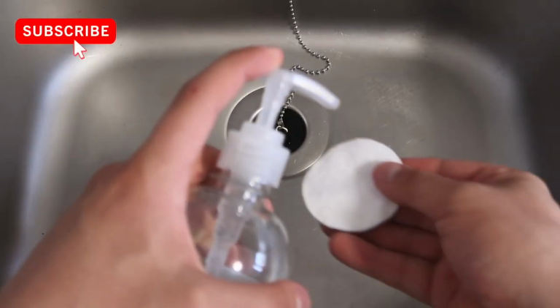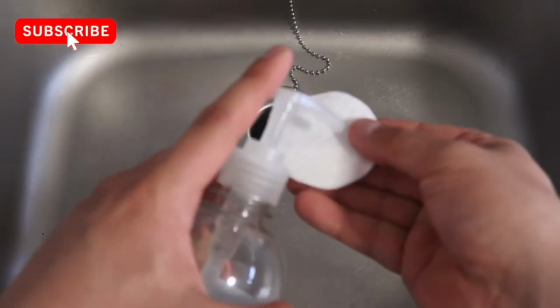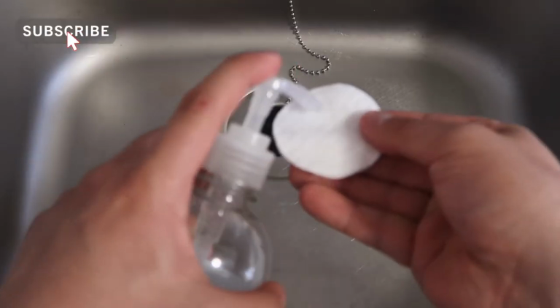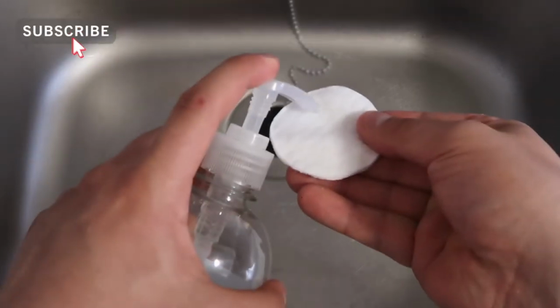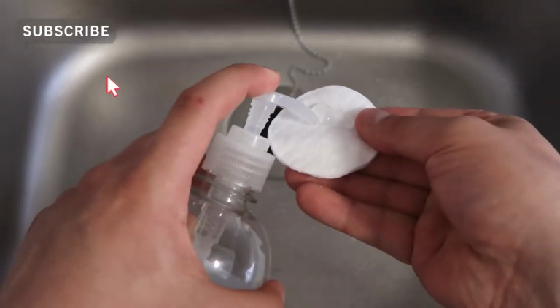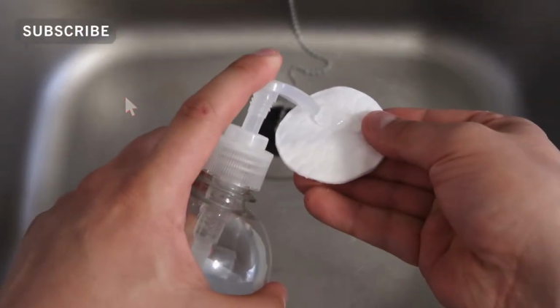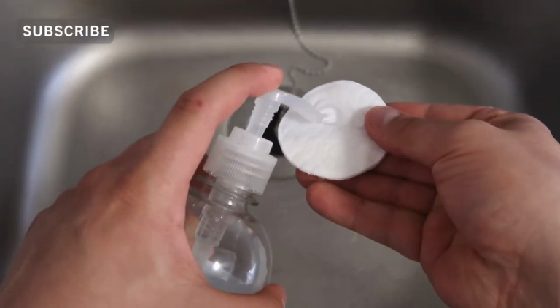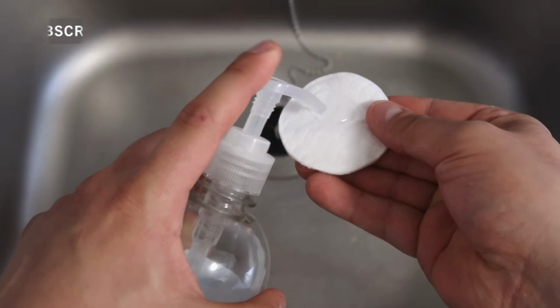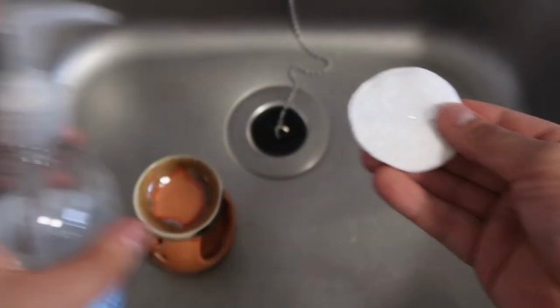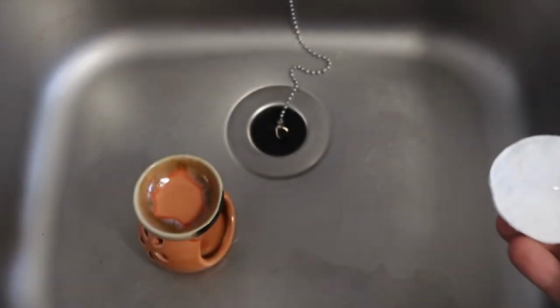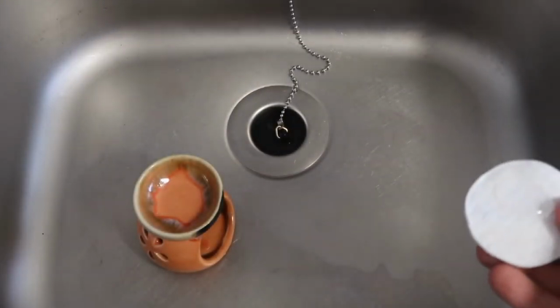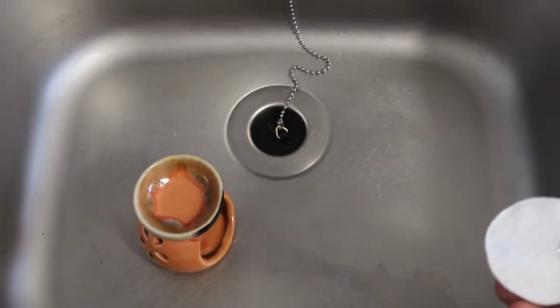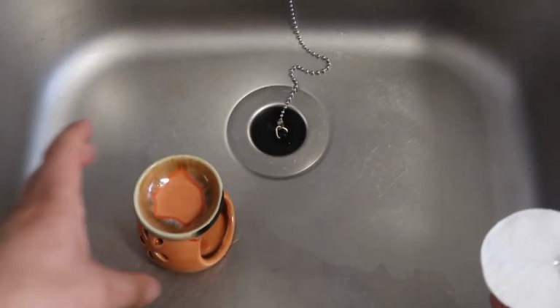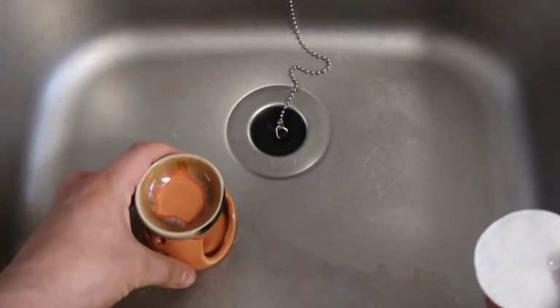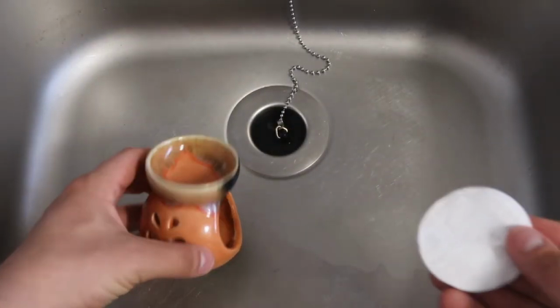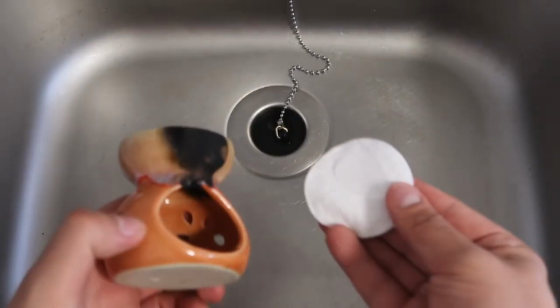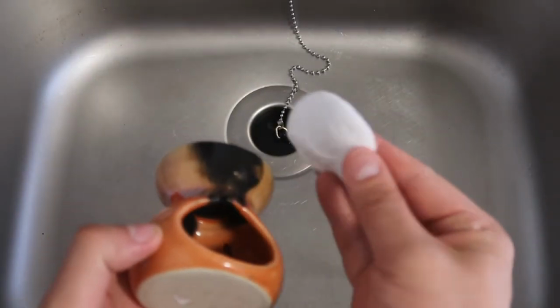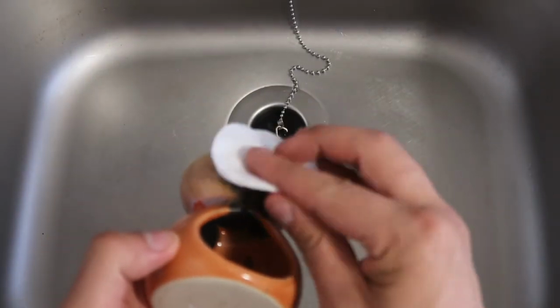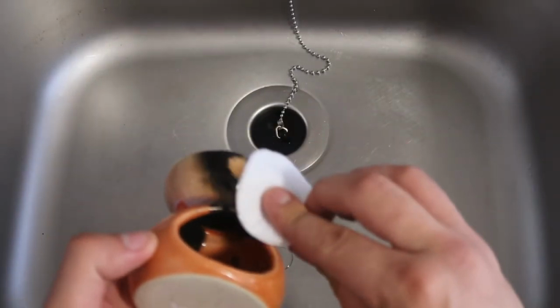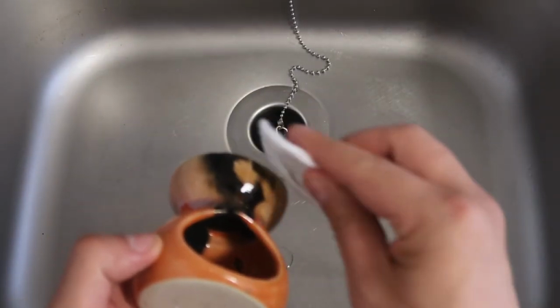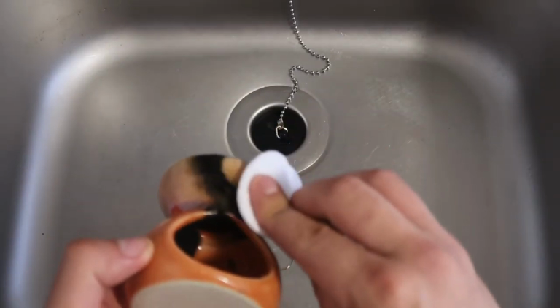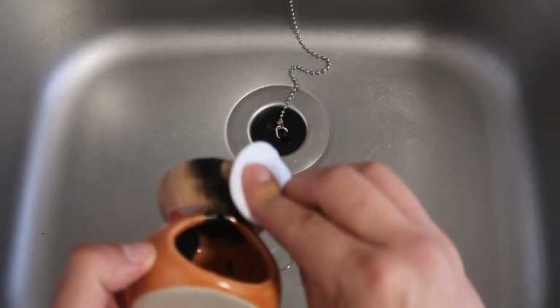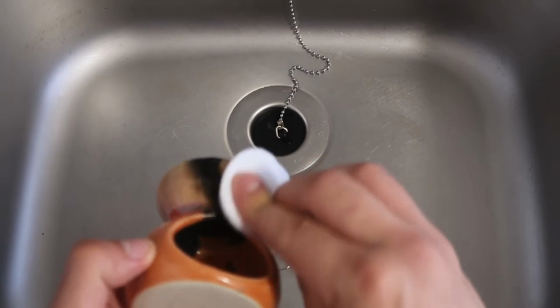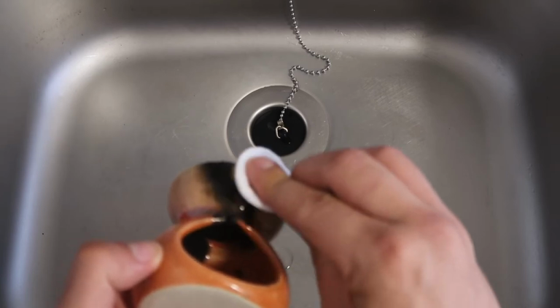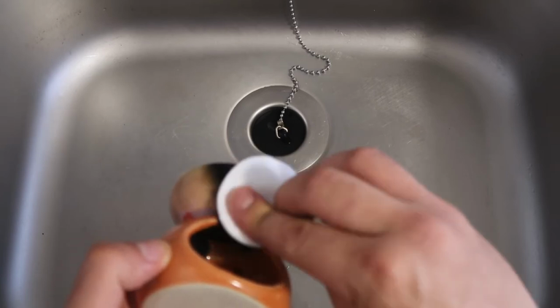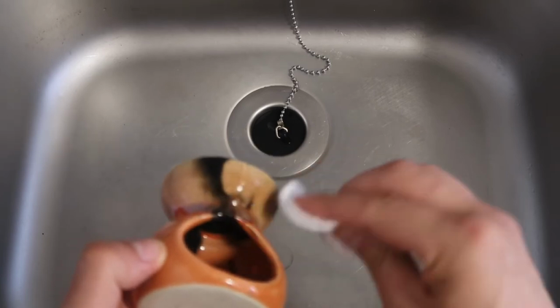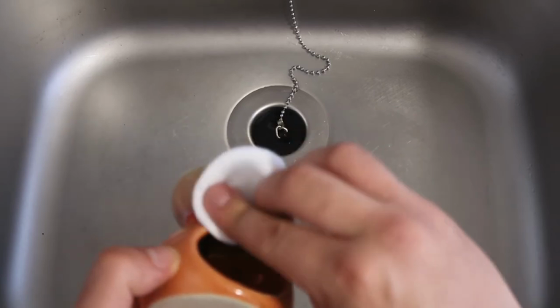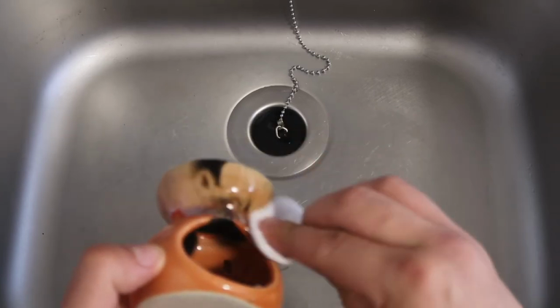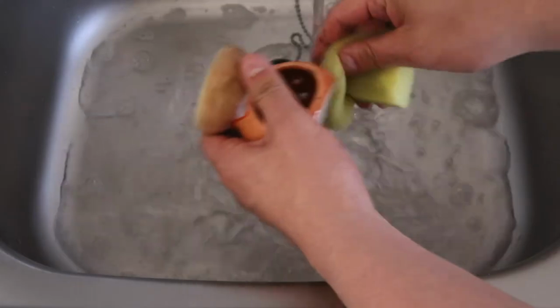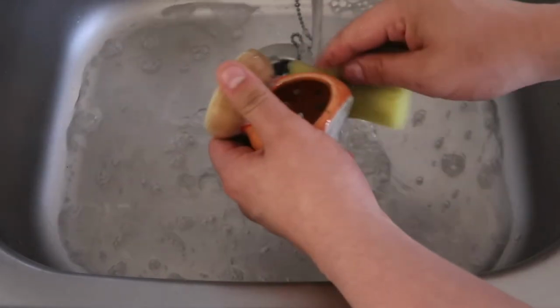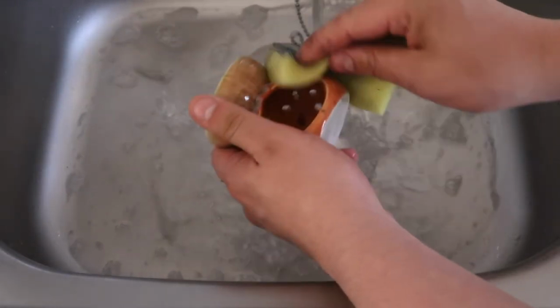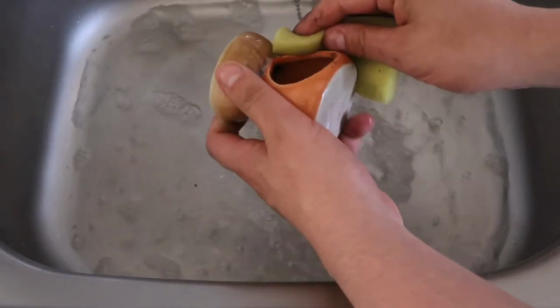You'll want to put a little bit of alcohol rubbing gel onto a cotton wool pad or a multi-purpose cleaning cloth to wipe away any soot. You can use Q-tips to get into any crevices if you need to.